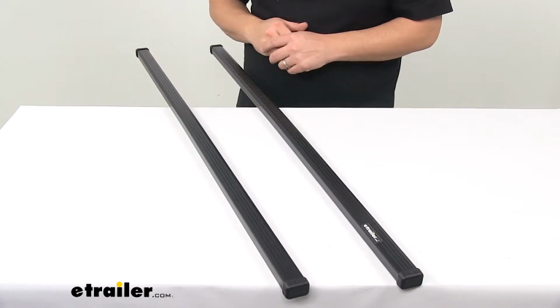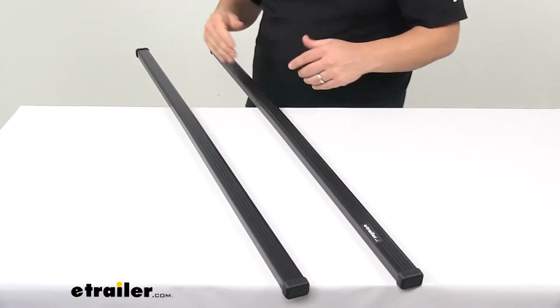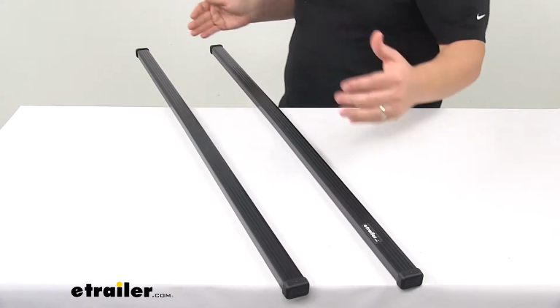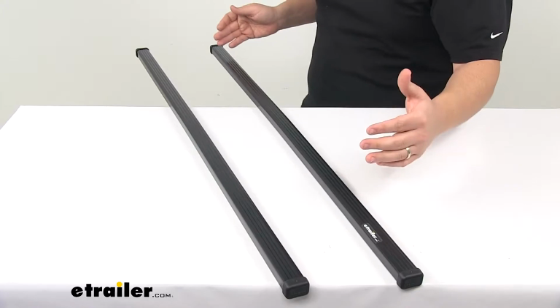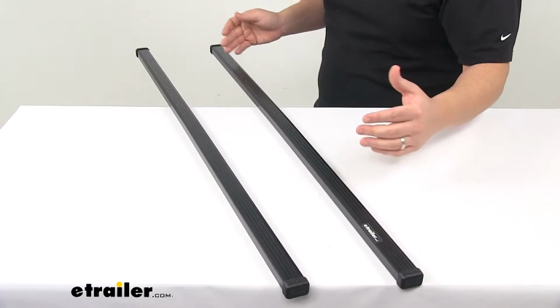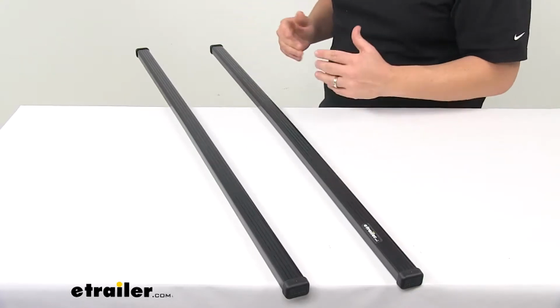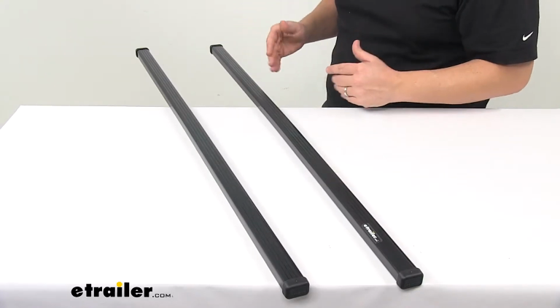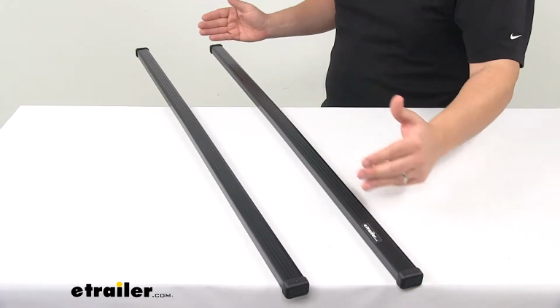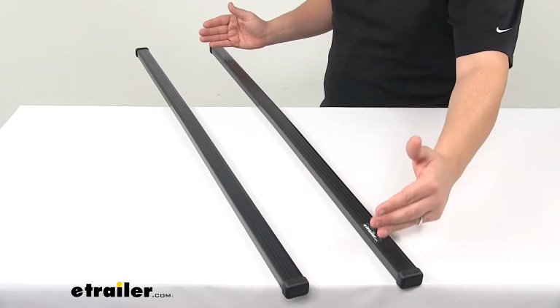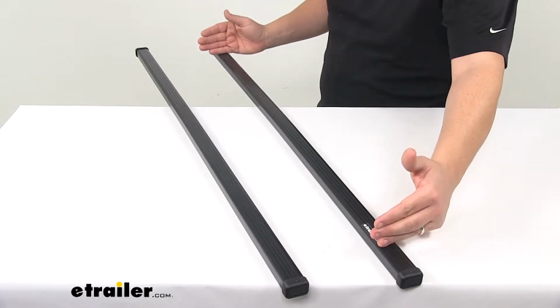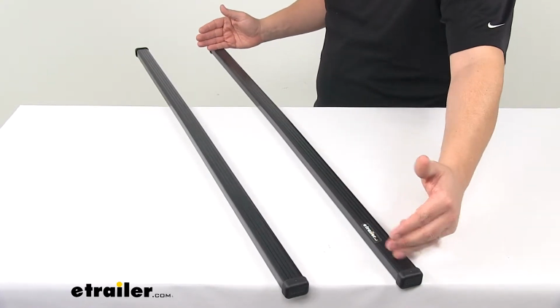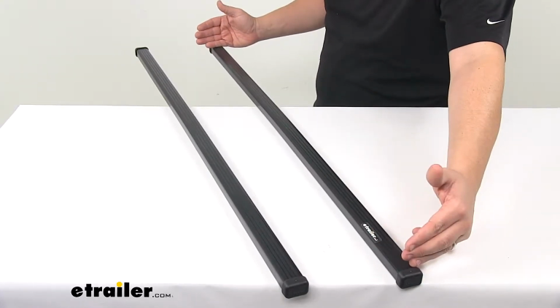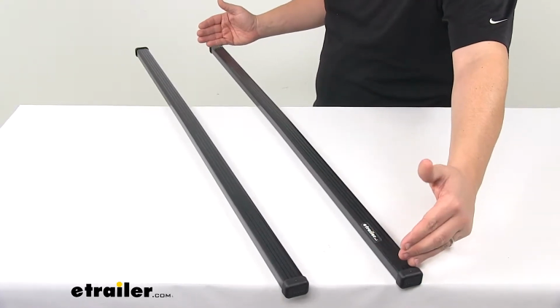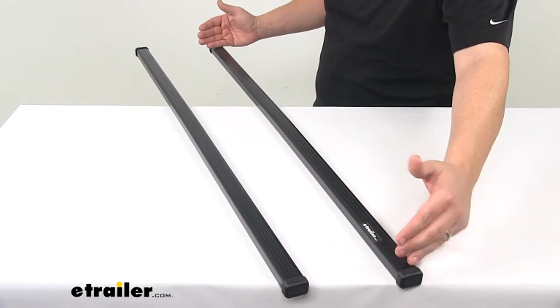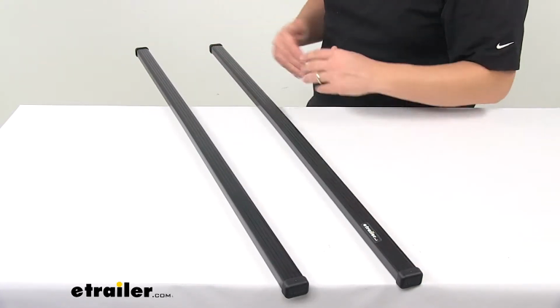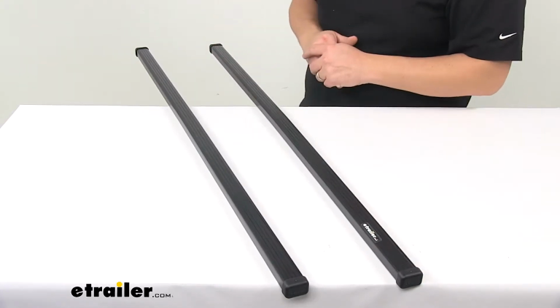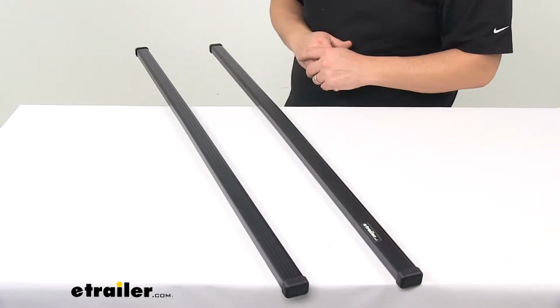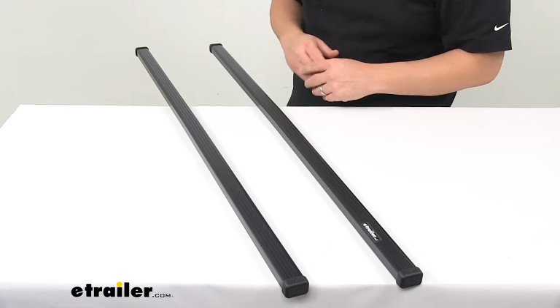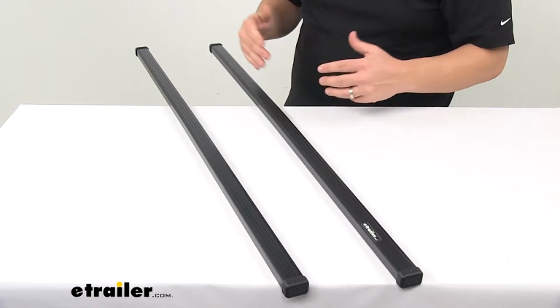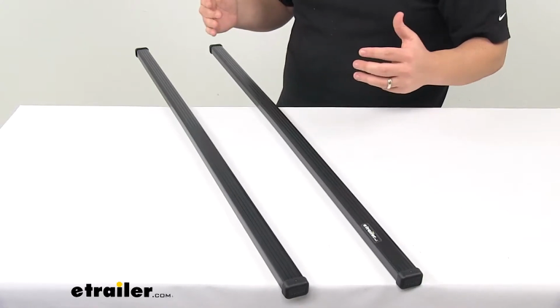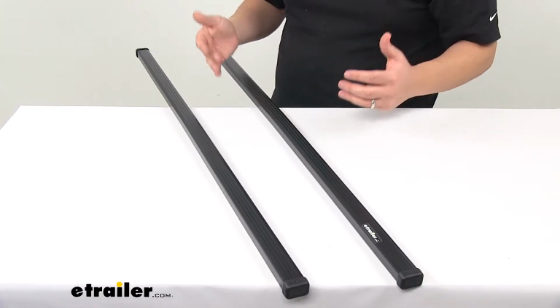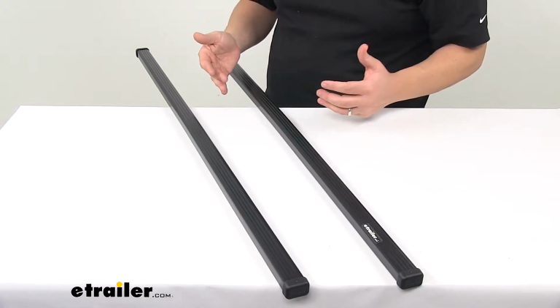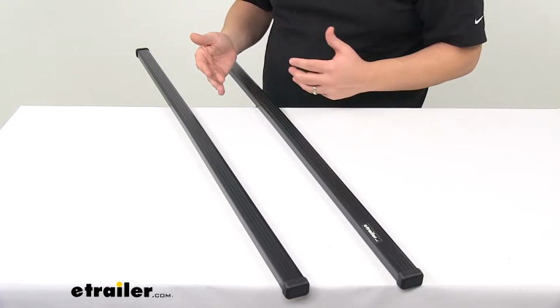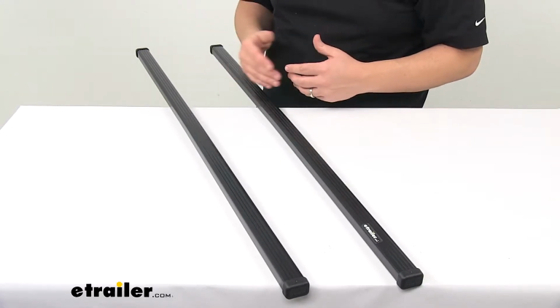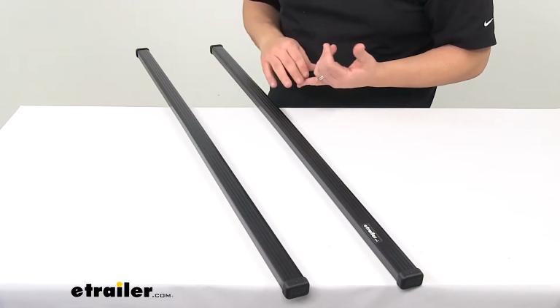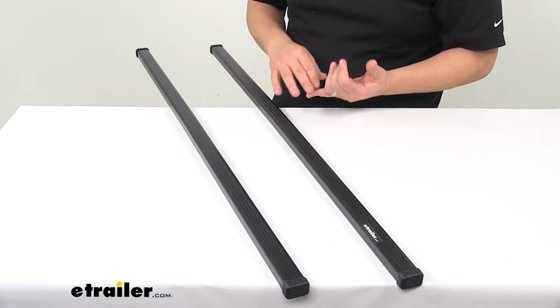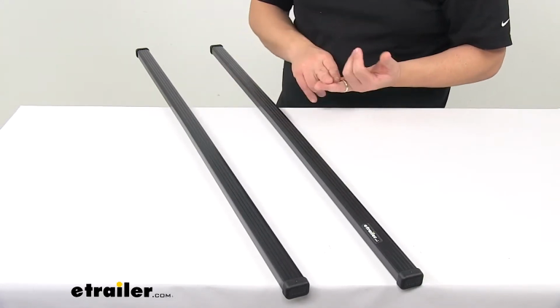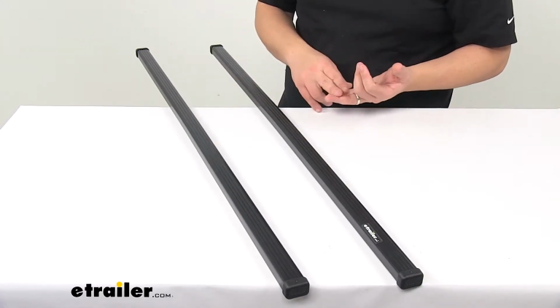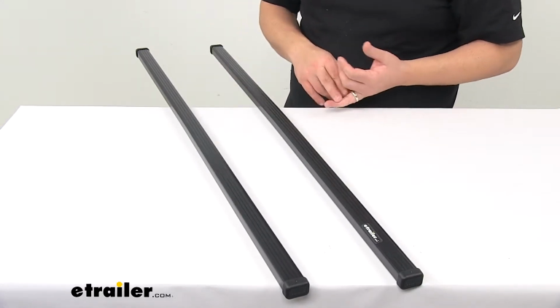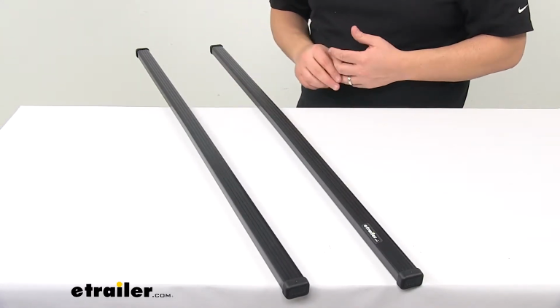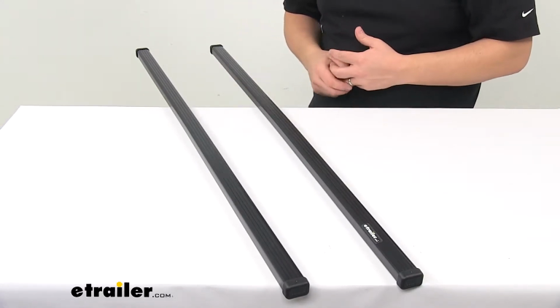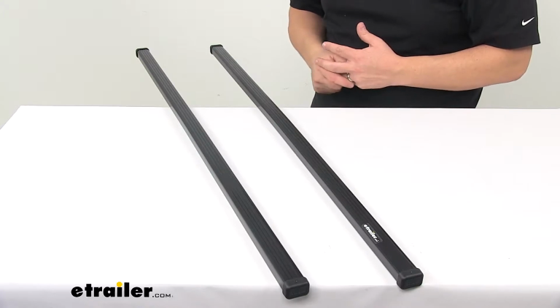These are full-length crossbars, meaning they will extend past the feet that you have installed on them. That's really going to help maximize space for your carriers and for your roof mounted accessories.